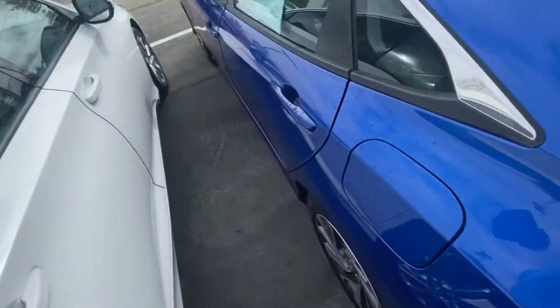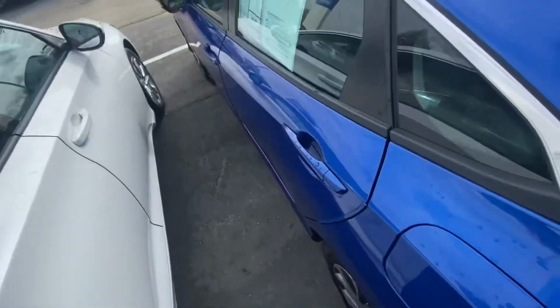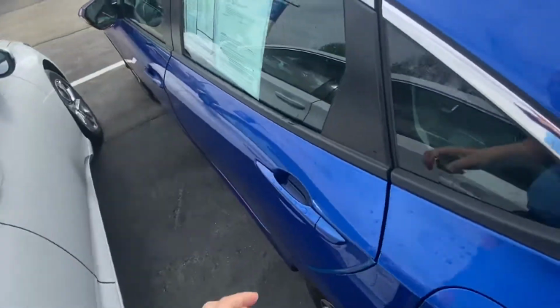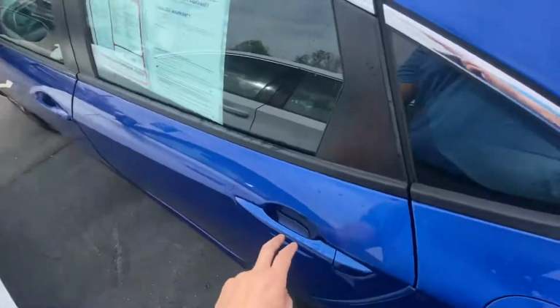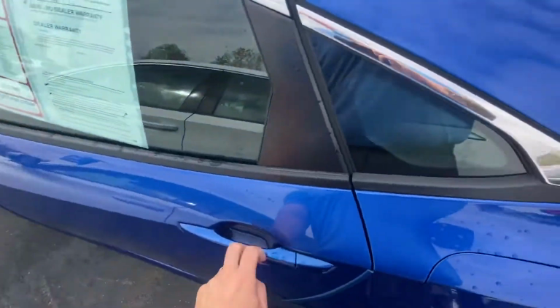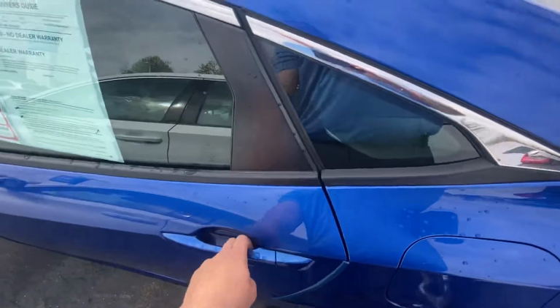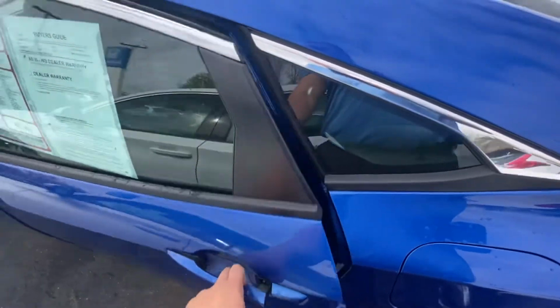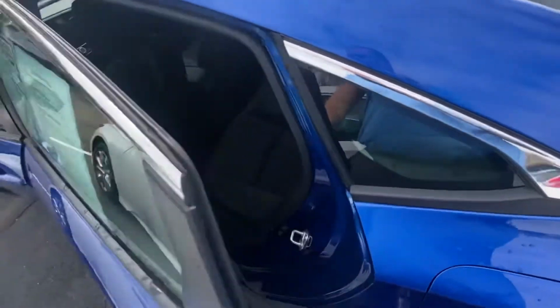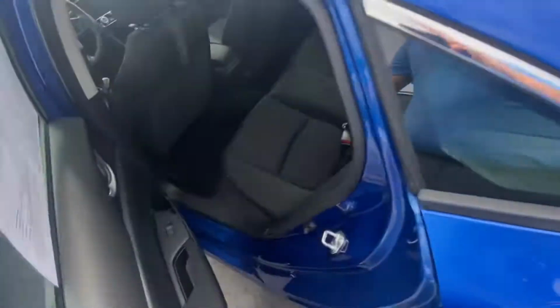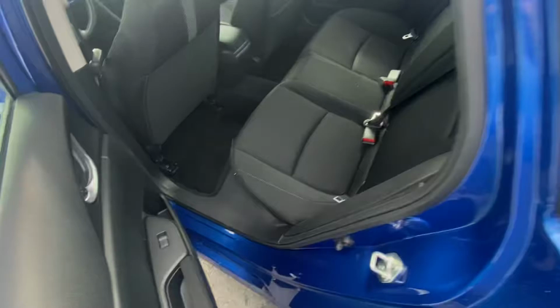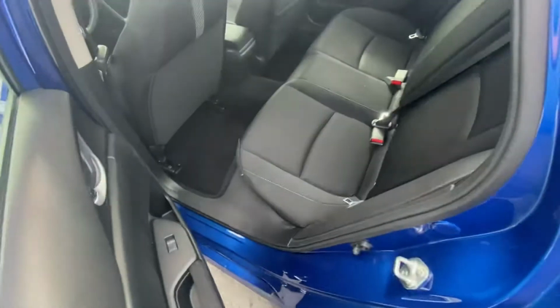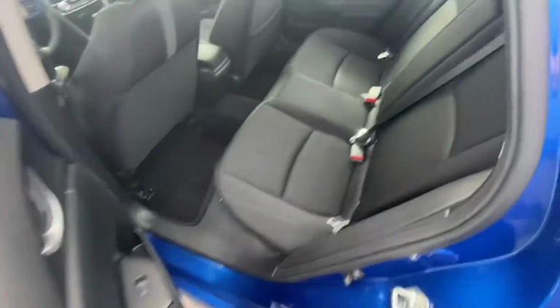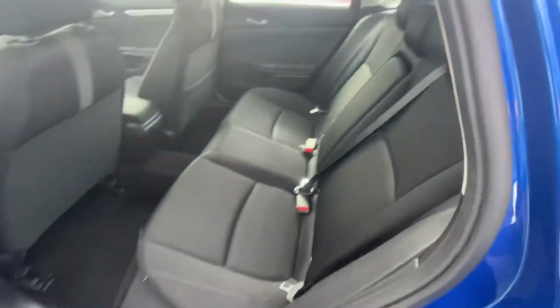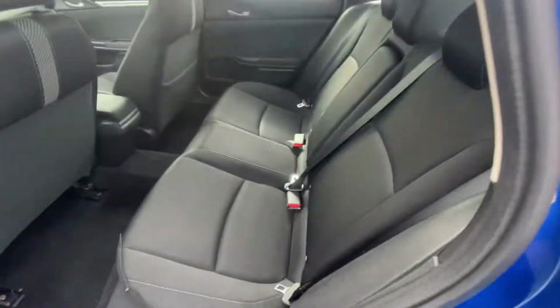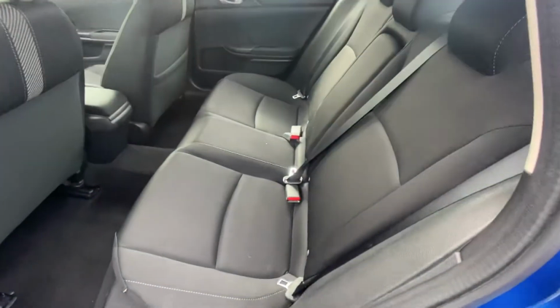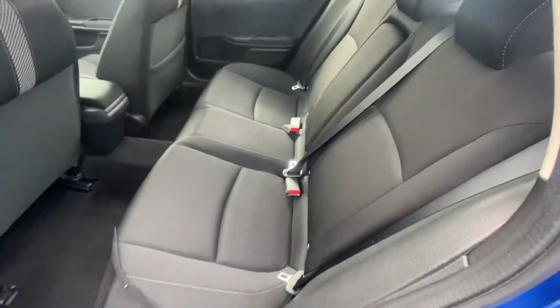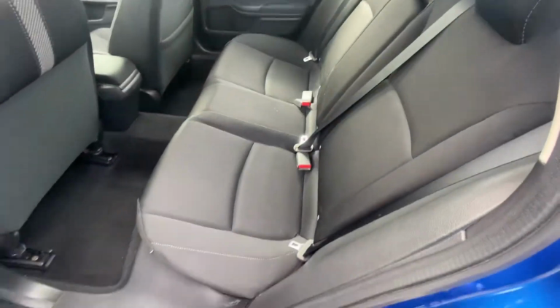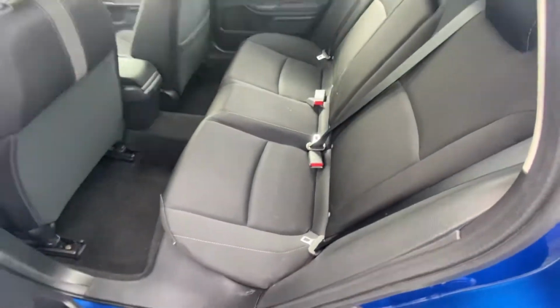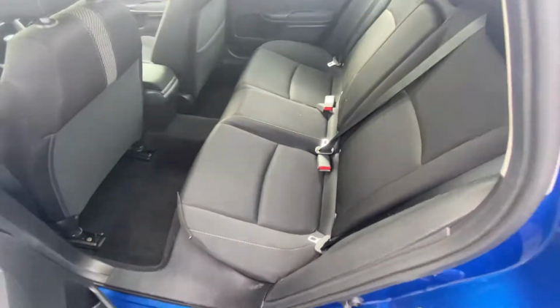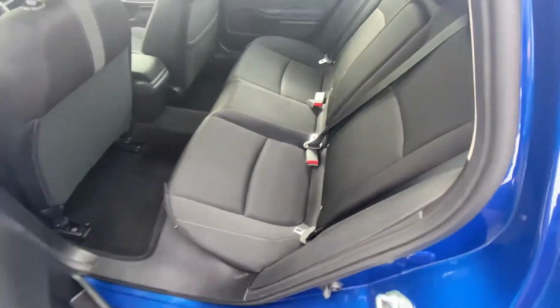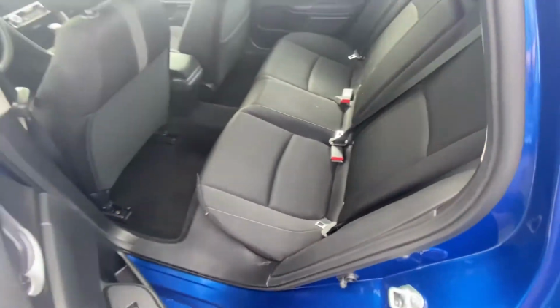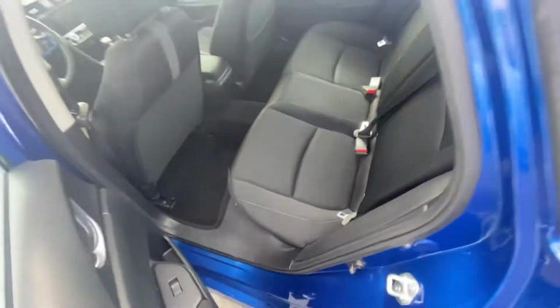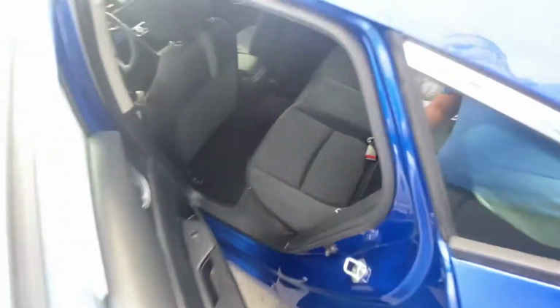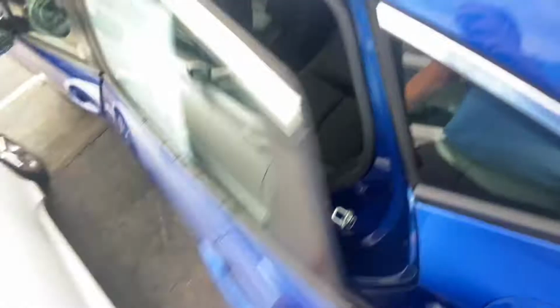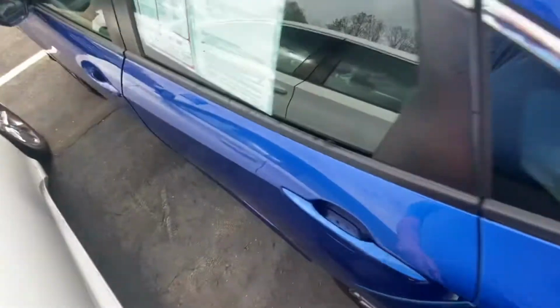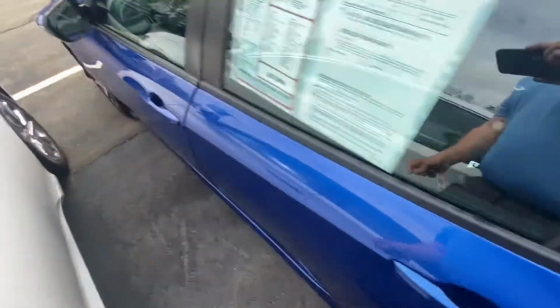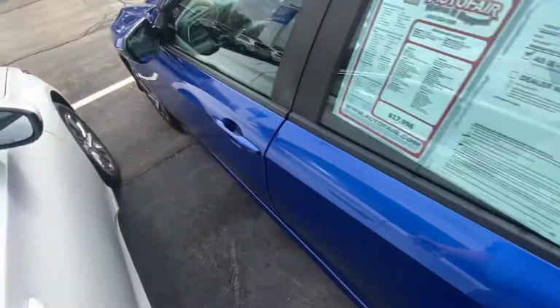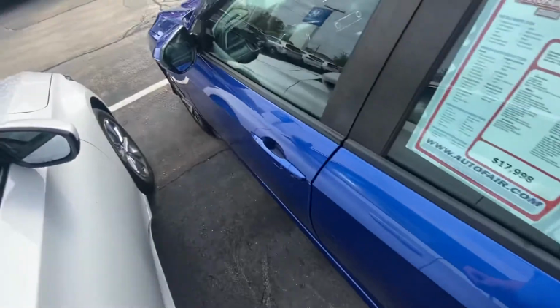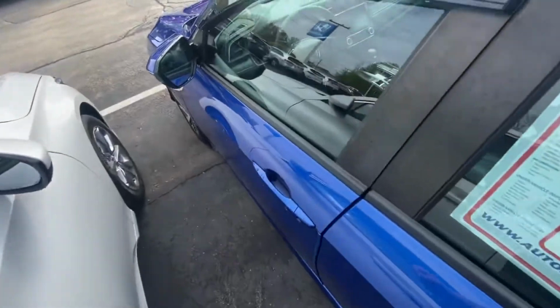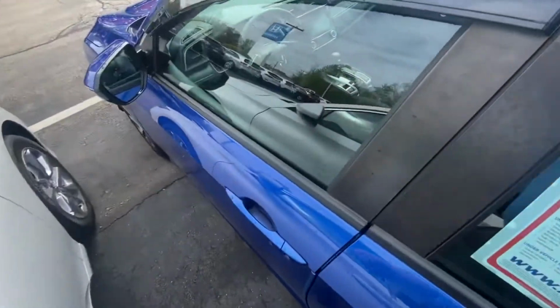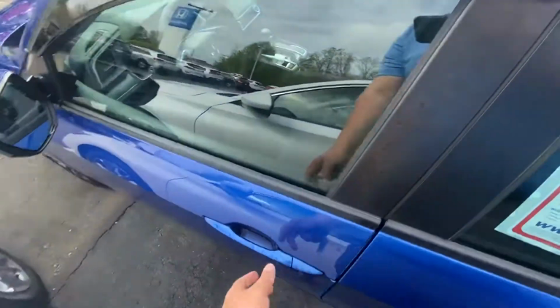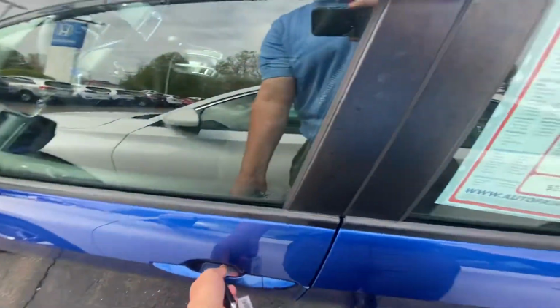I'll bring you over to the back. Plenty of legroom as well as headroom for your guests. That nice black cloth interior looks very nice — I love the Aegean blue on this as well.